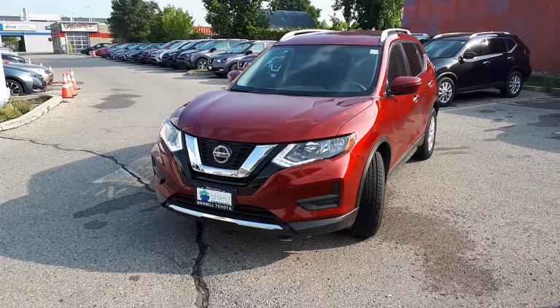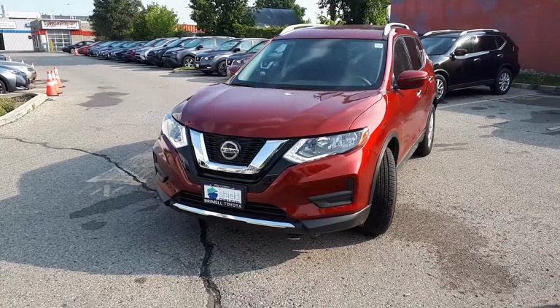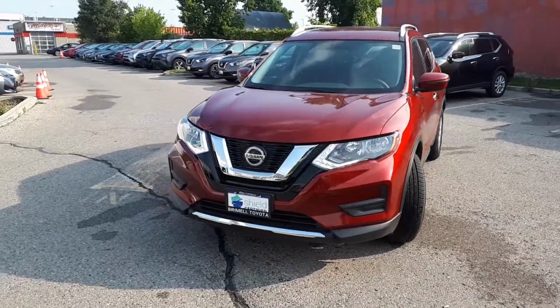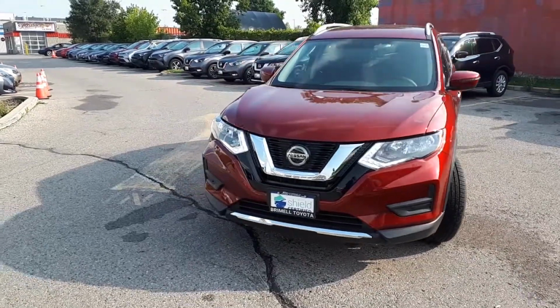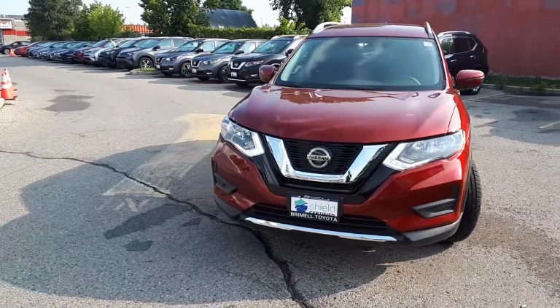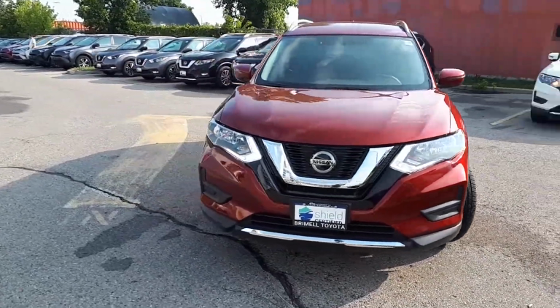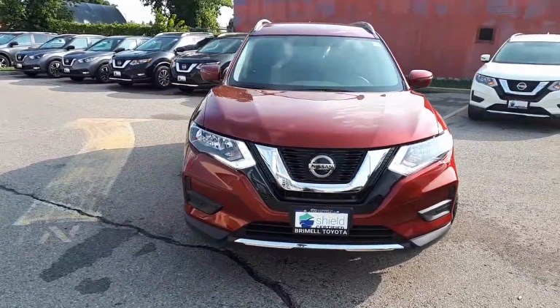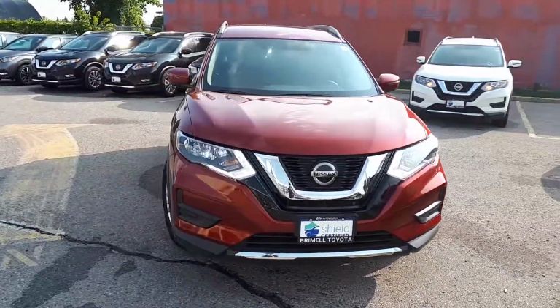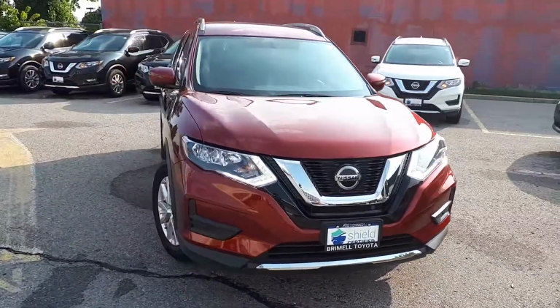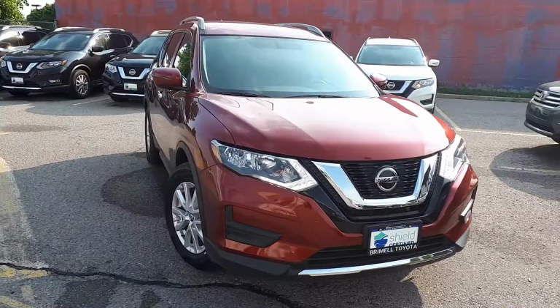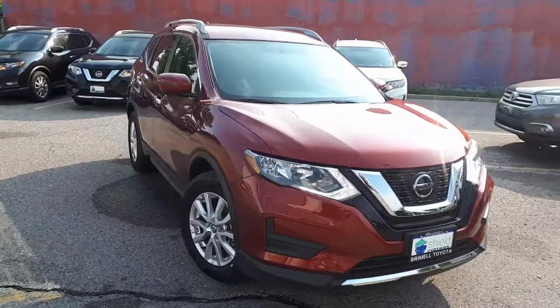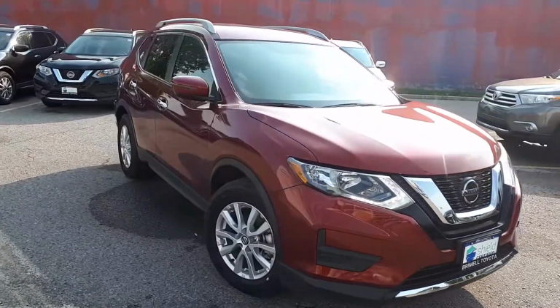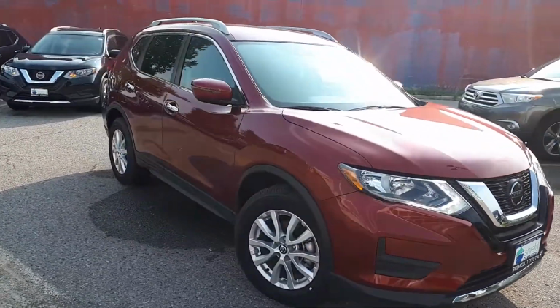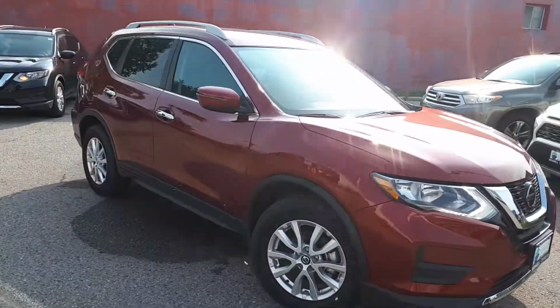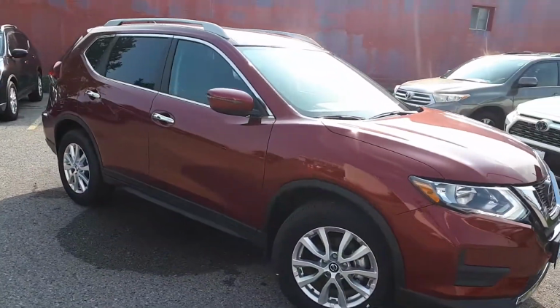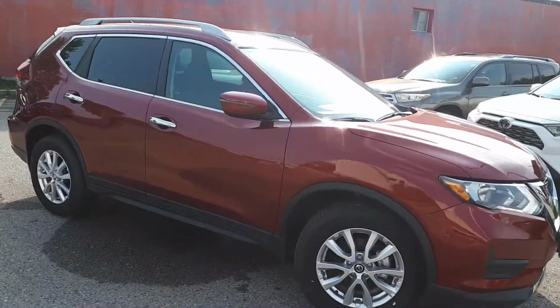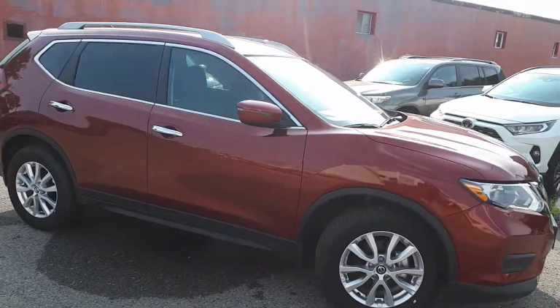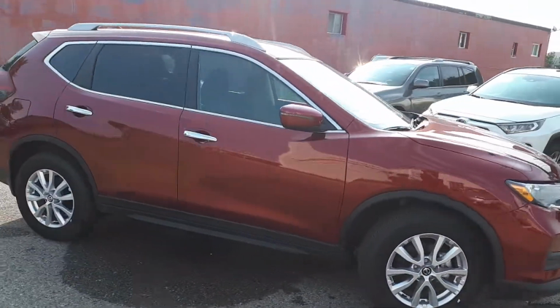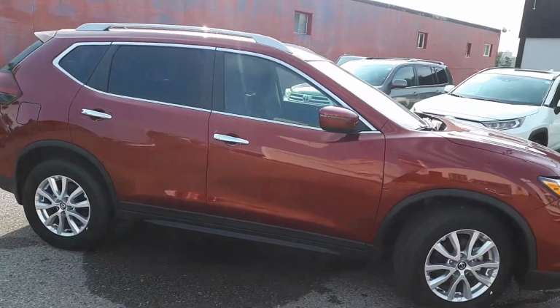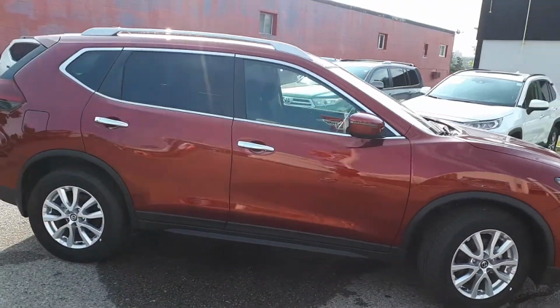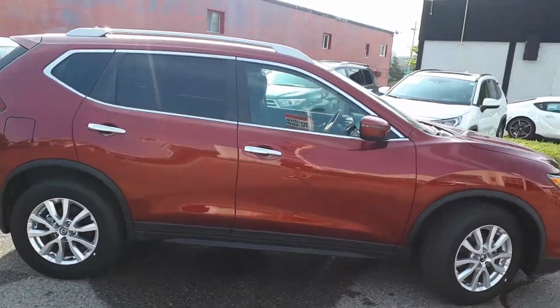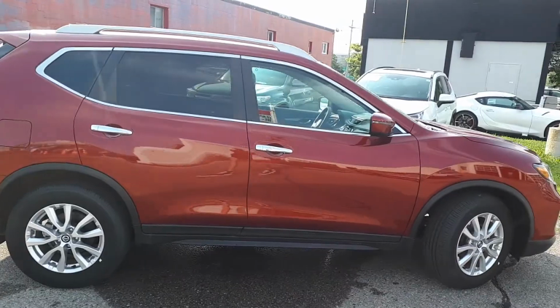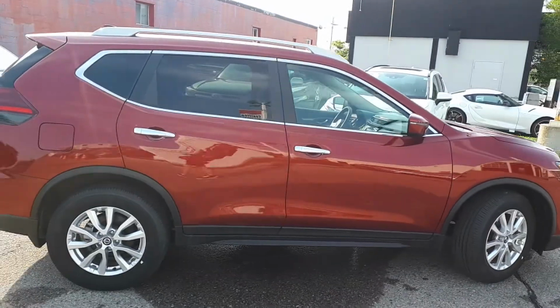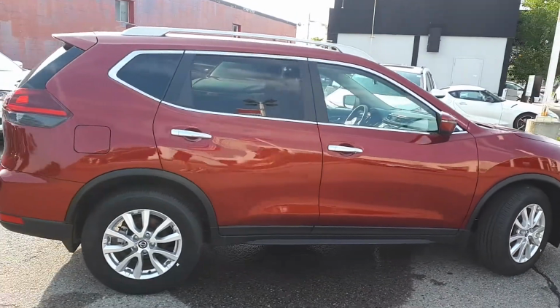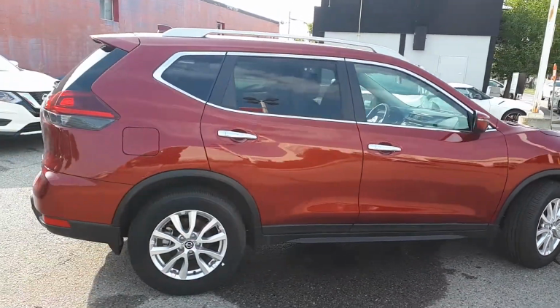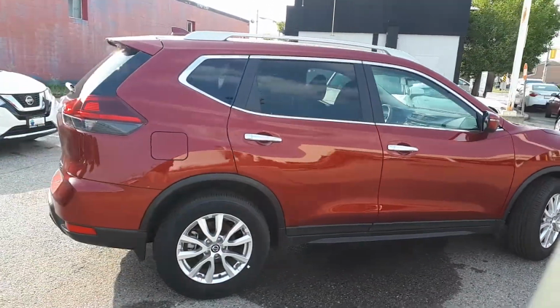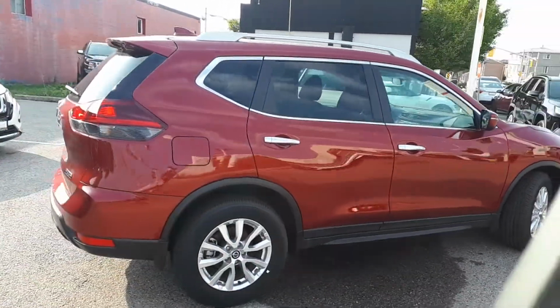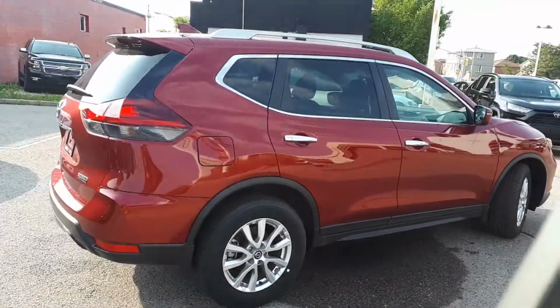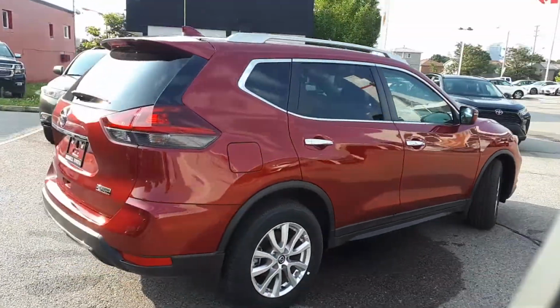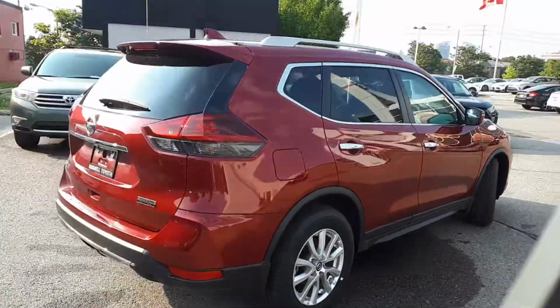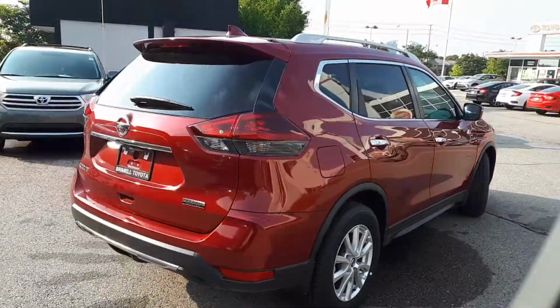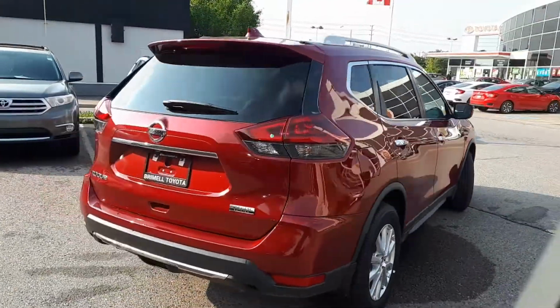Here at Brimell Toyota we have a pre-owned and Drive Shield Certified 2020 Nissan Rogue S. This SUV has front wheel drive and a continuously variable transmission.